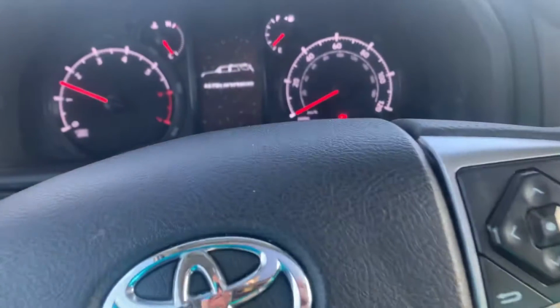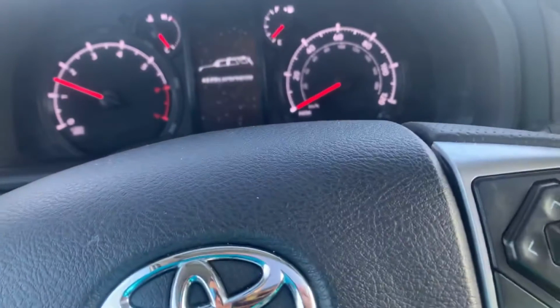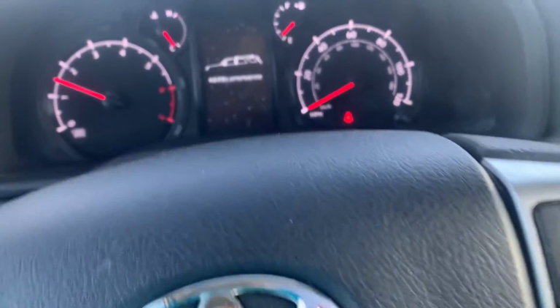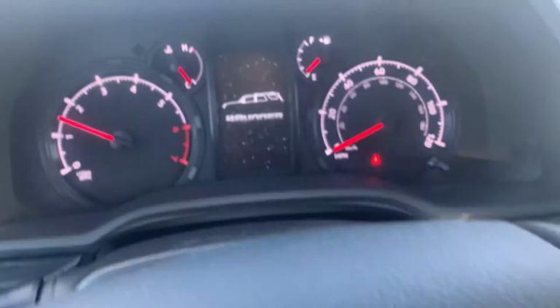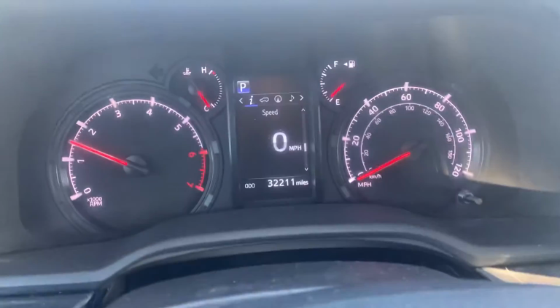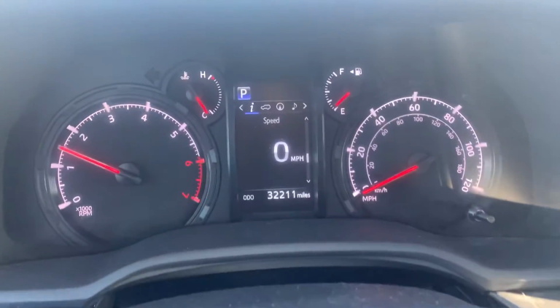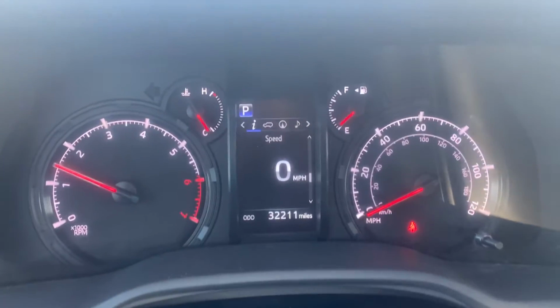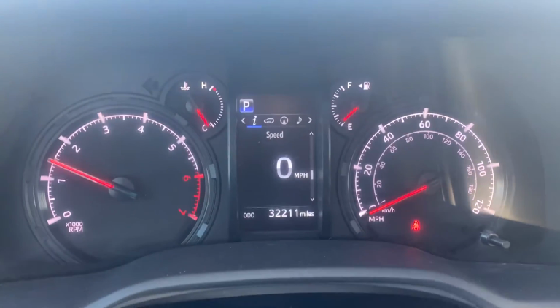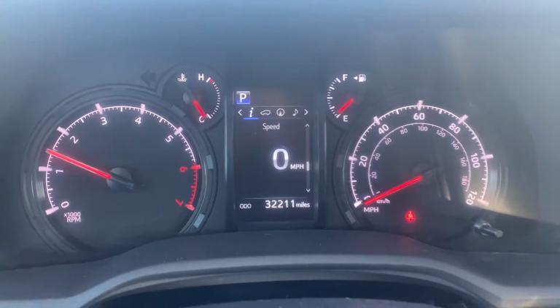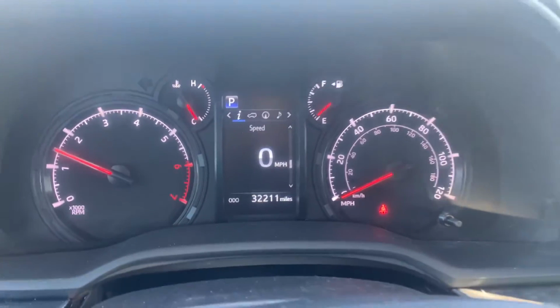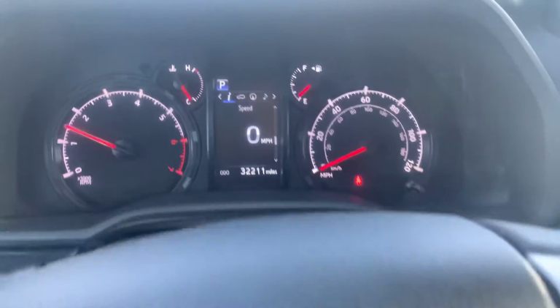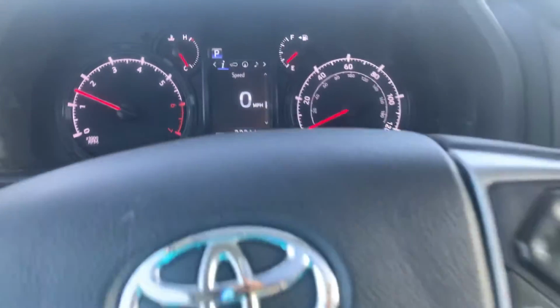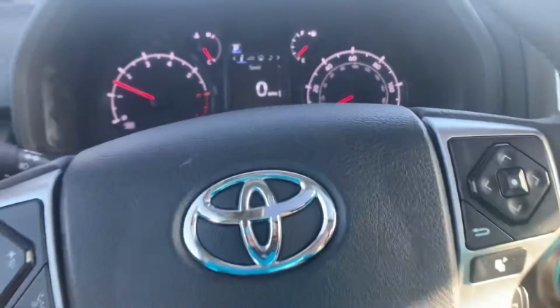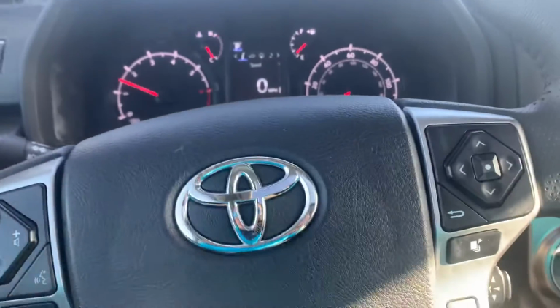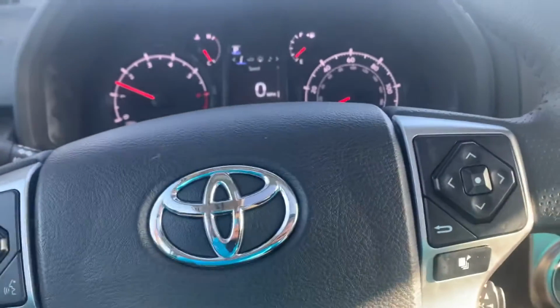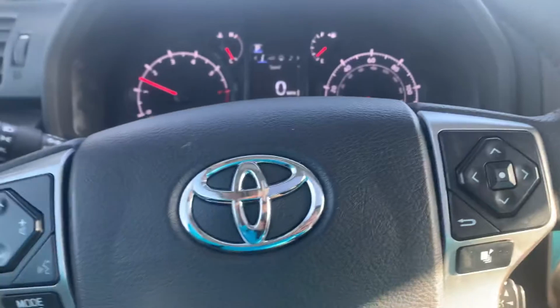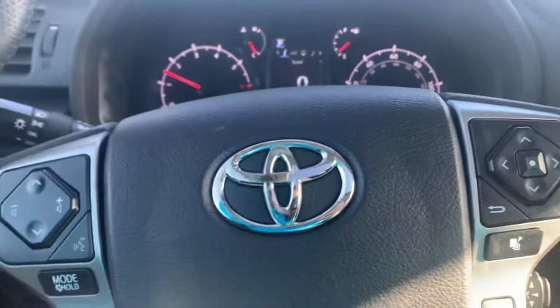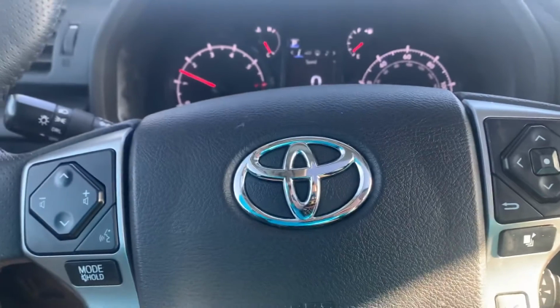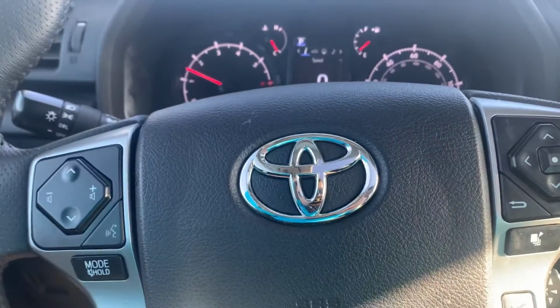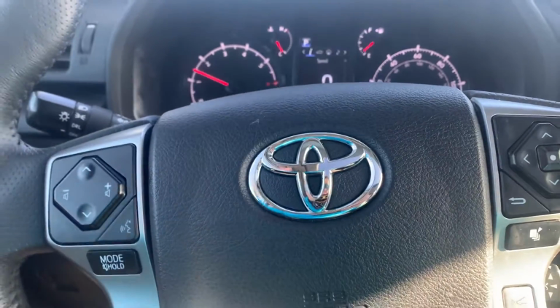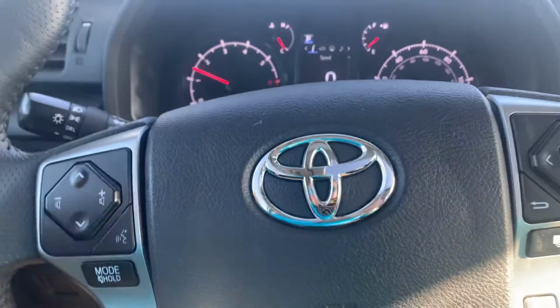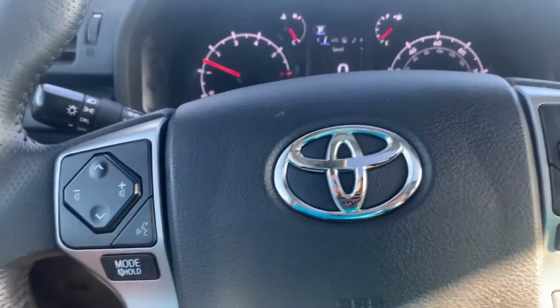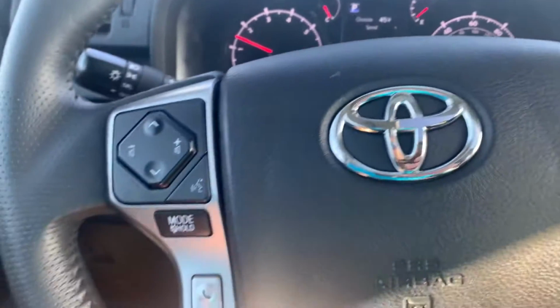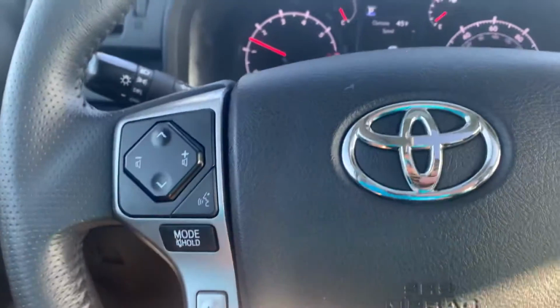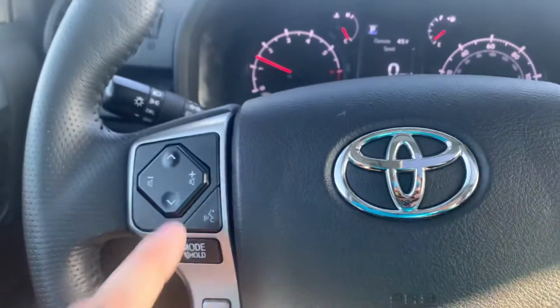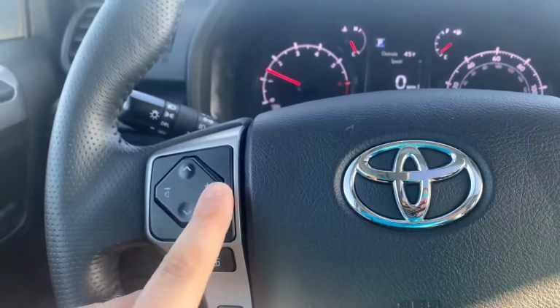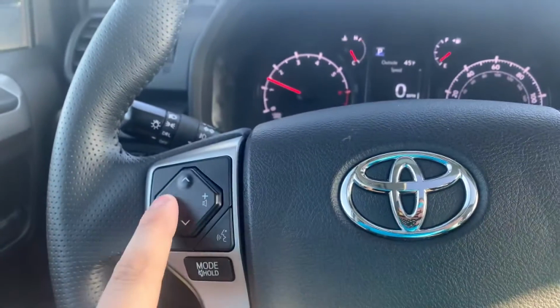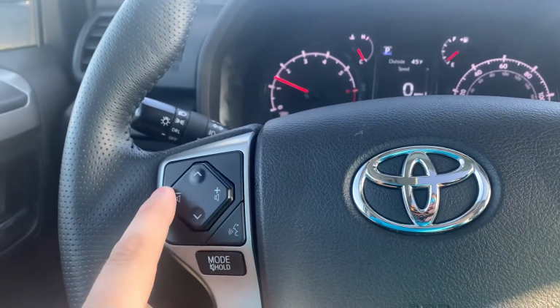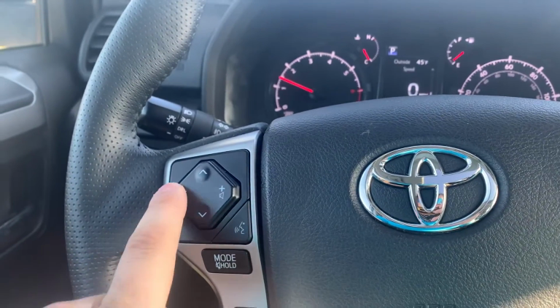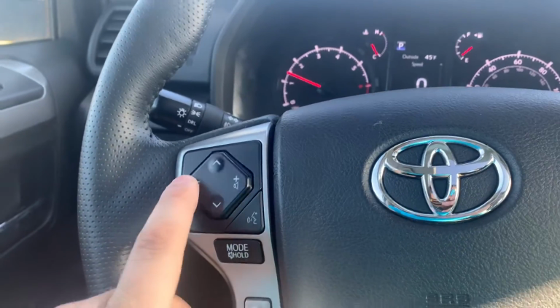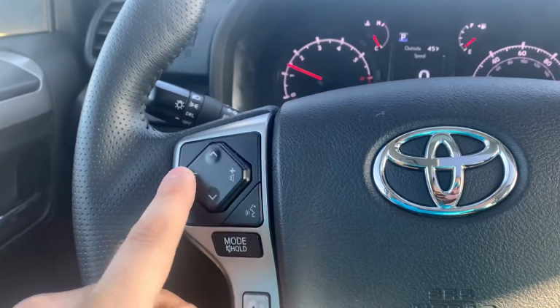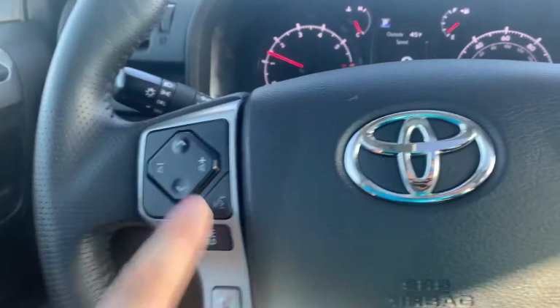Let's see here — how many miles we got on this bad boy? 32,411 on the dash. But that's no big deal. There's still a 2021, so it still has some warranty there.